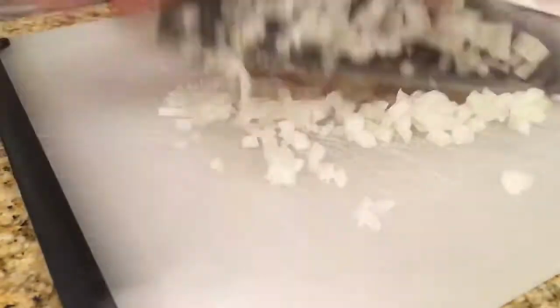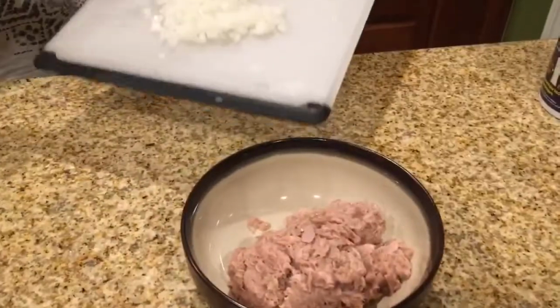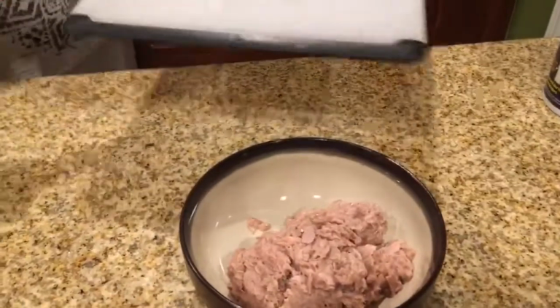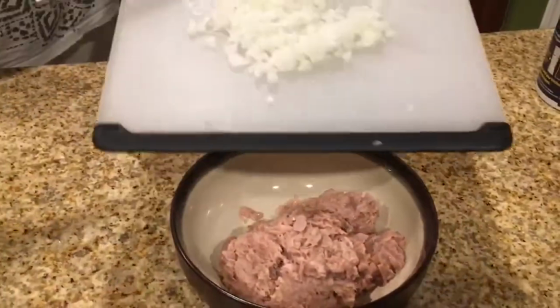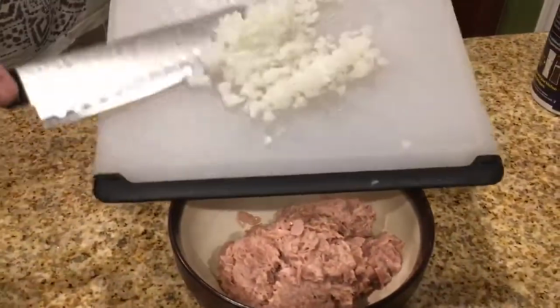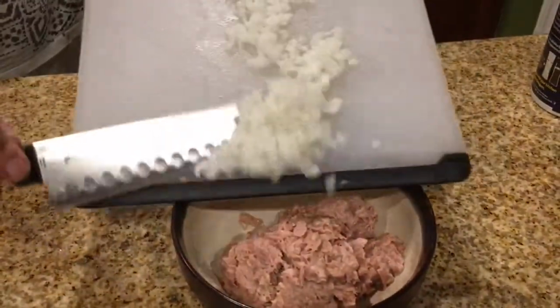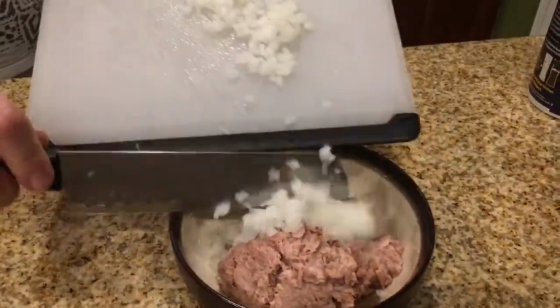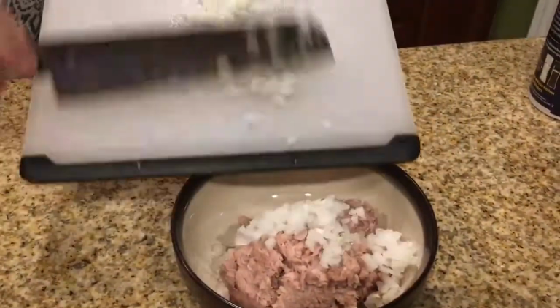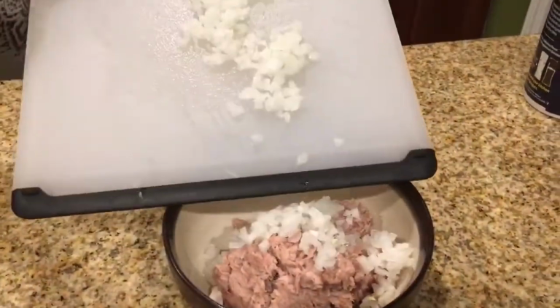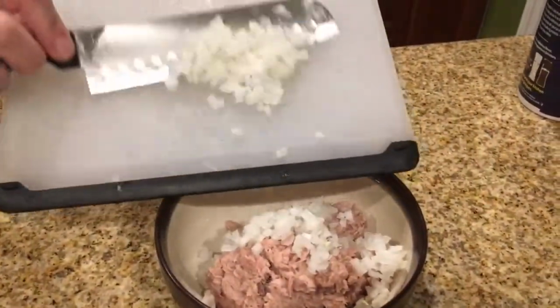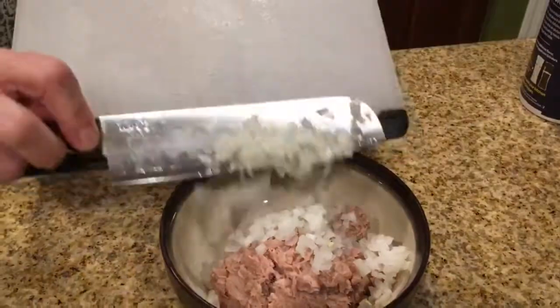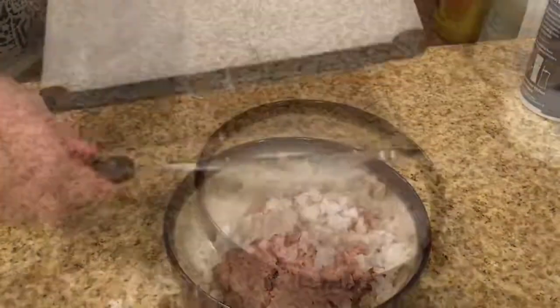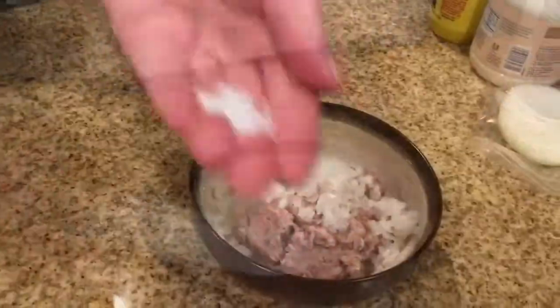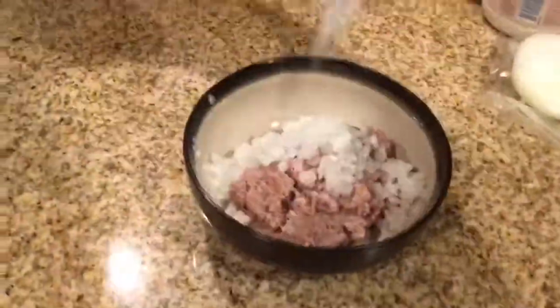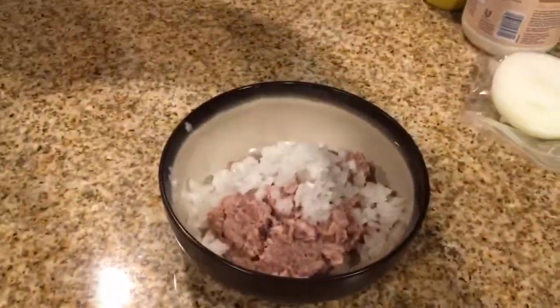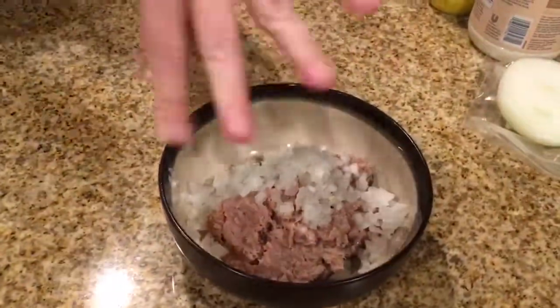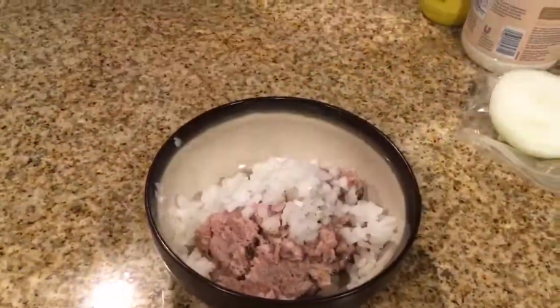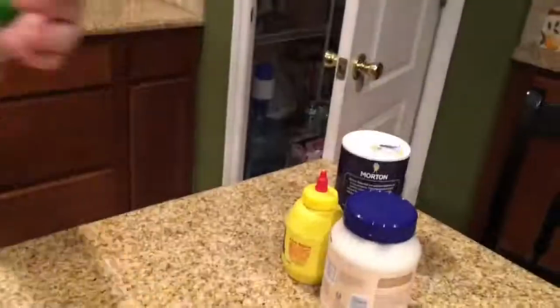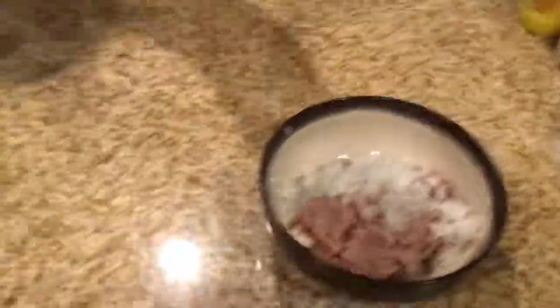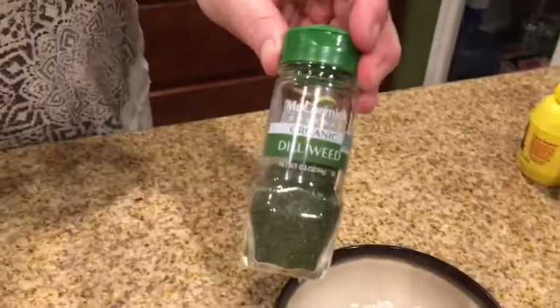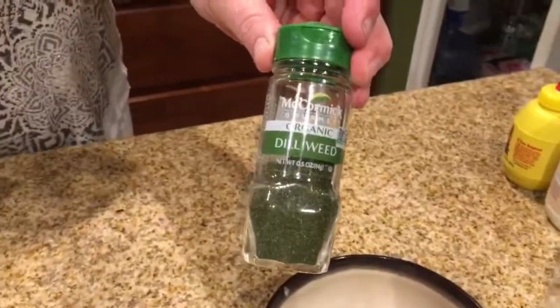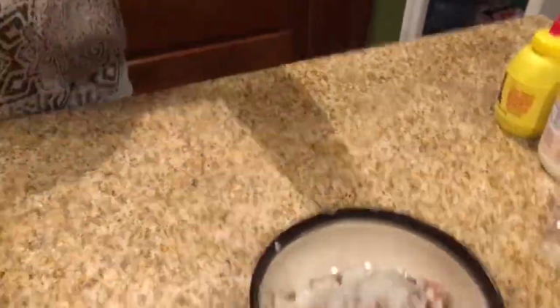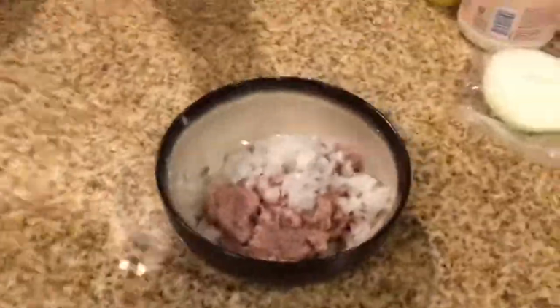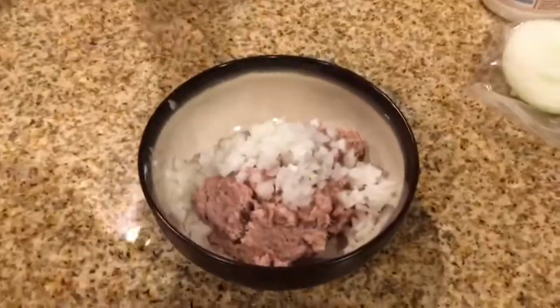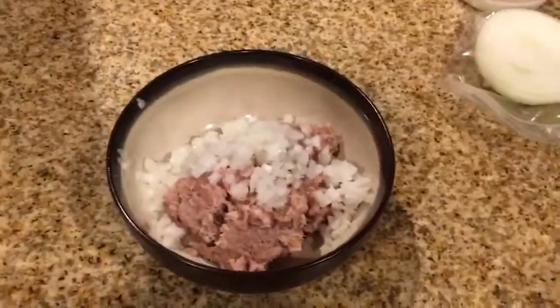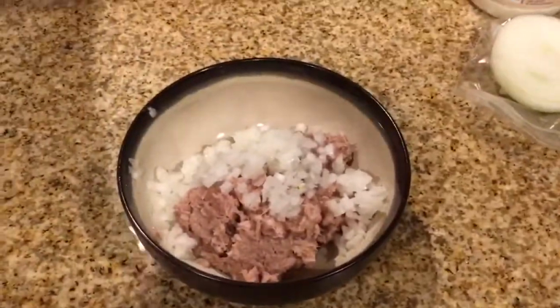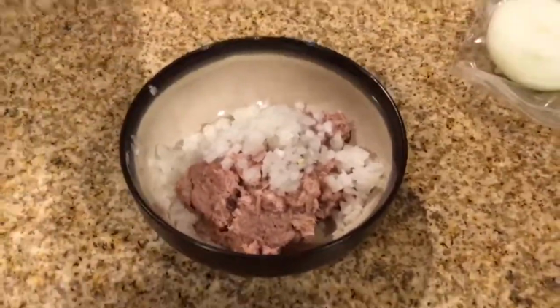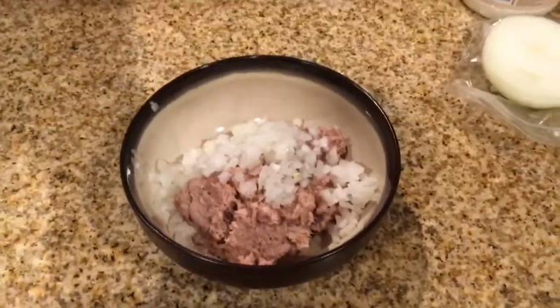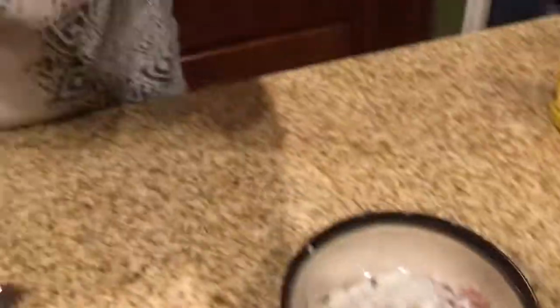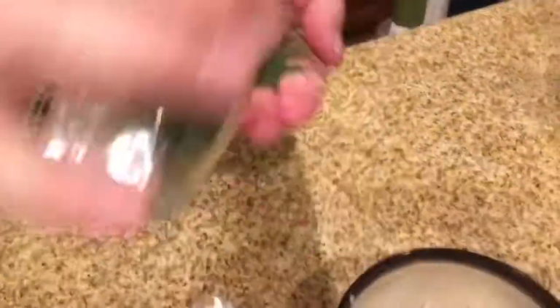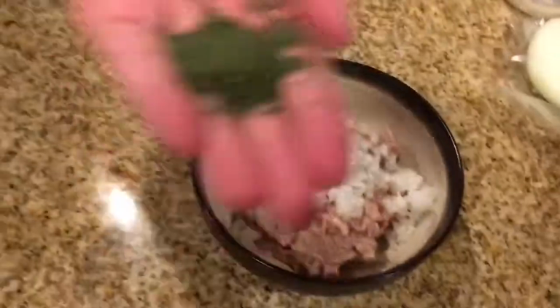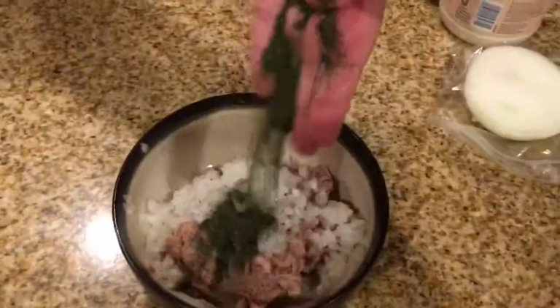Next, take your onions and place them into the tuna. Then get some salt and put that in there. Then get some dill weed — this is one of the main ingredients in this recipe. Get about a teaspoon of dill weed.